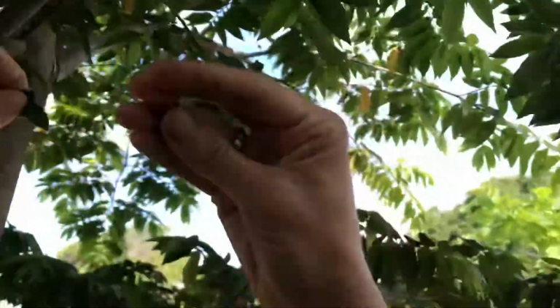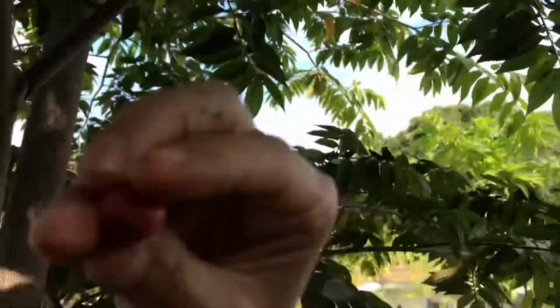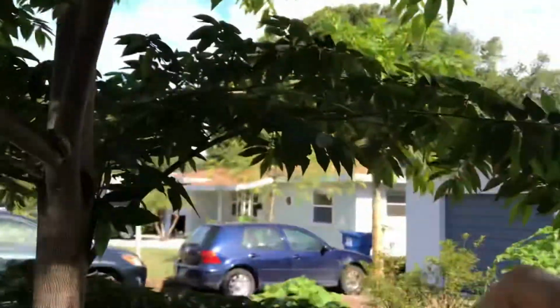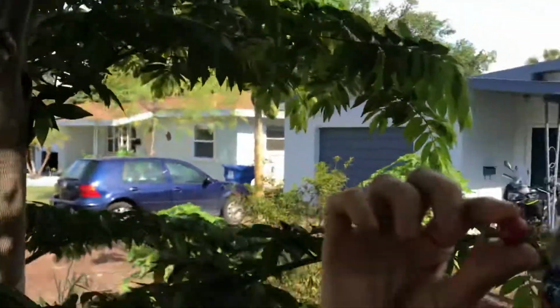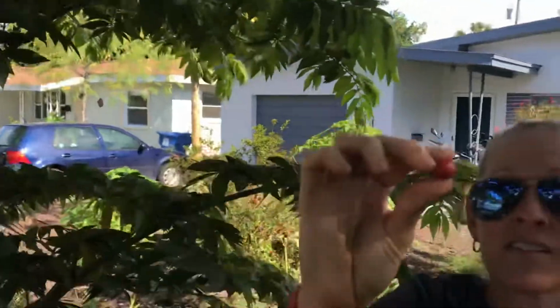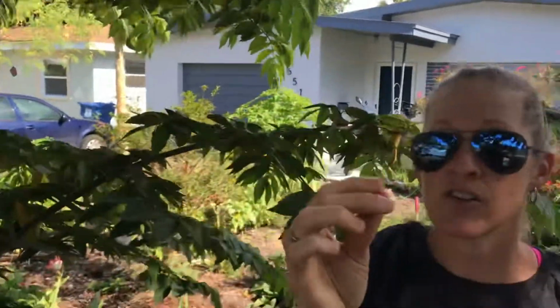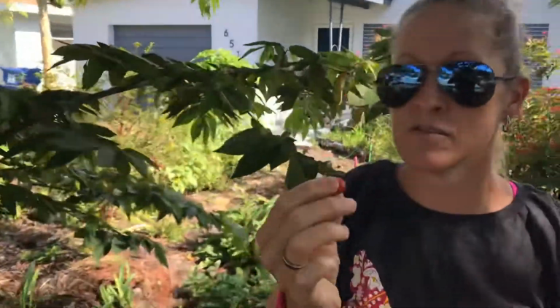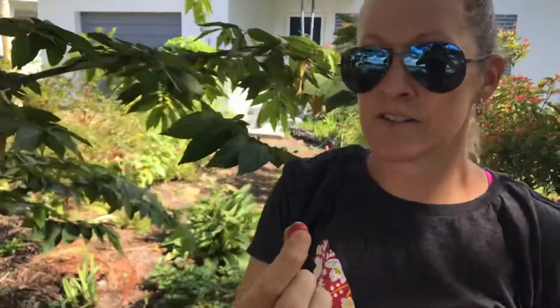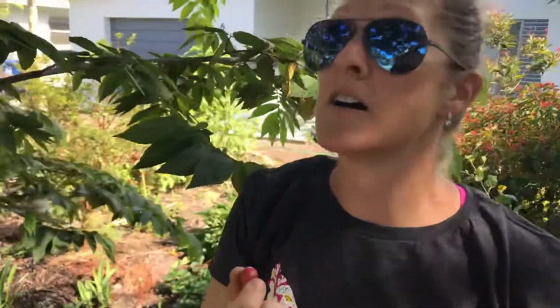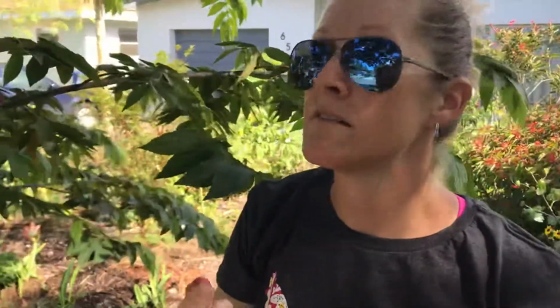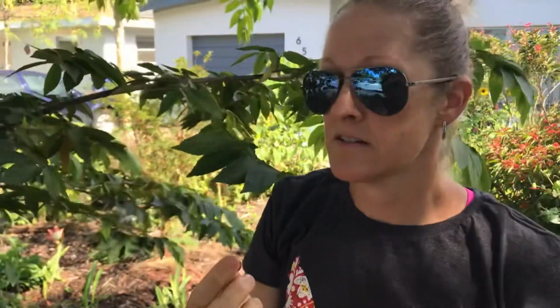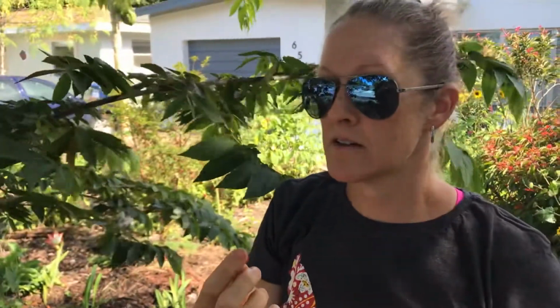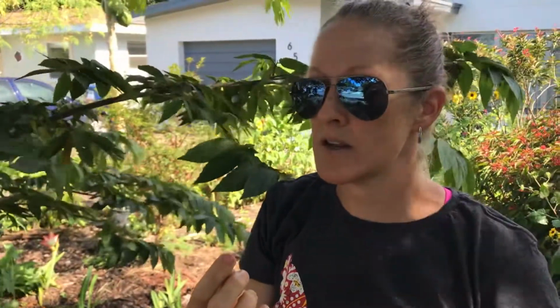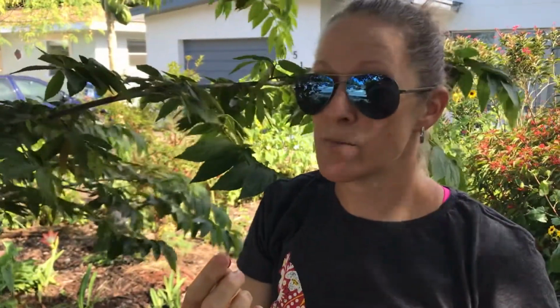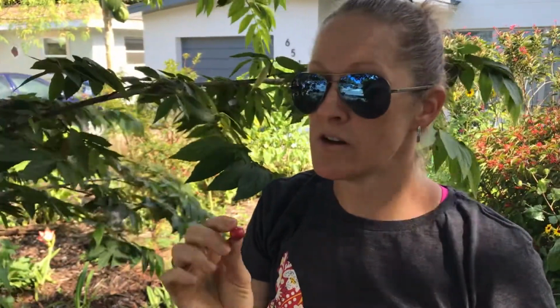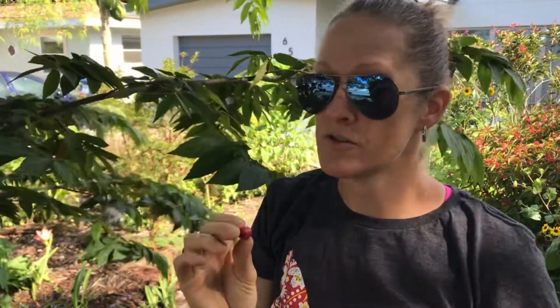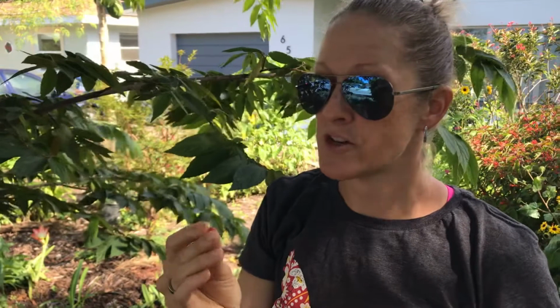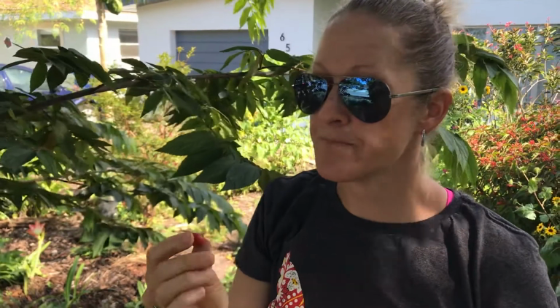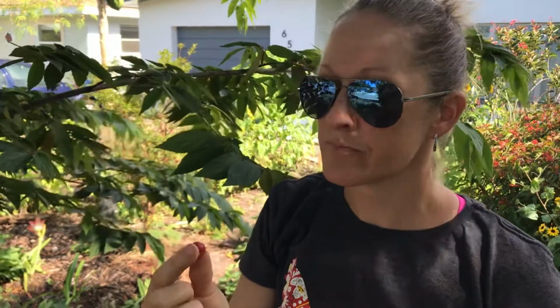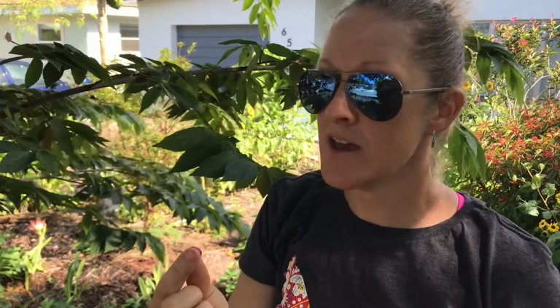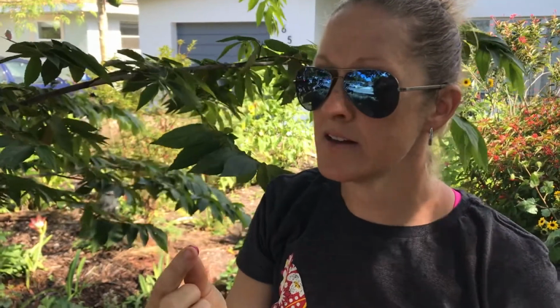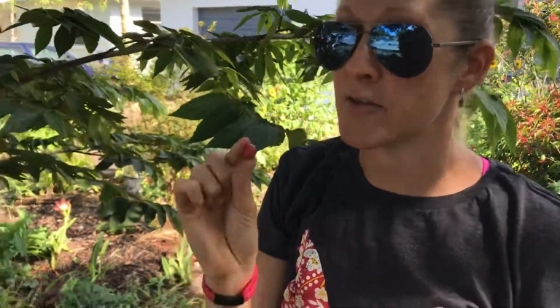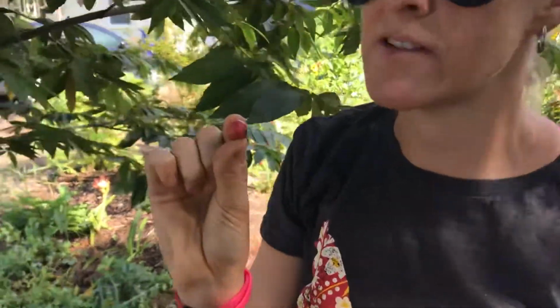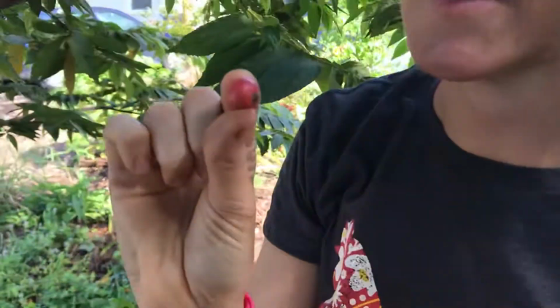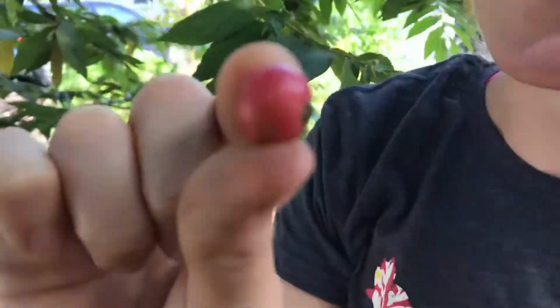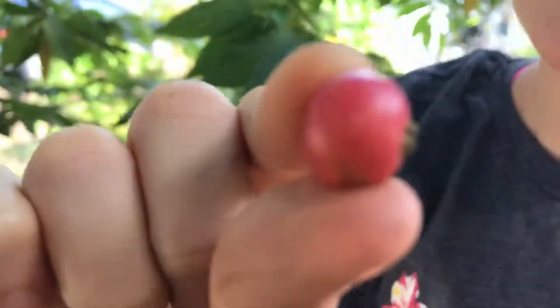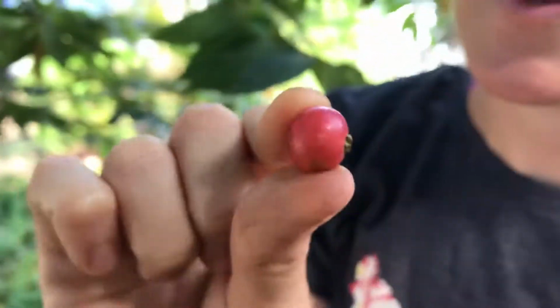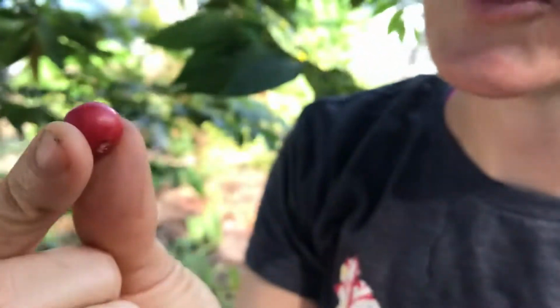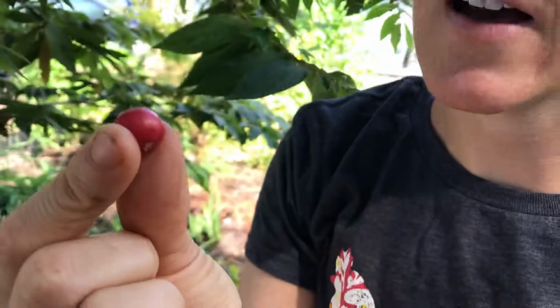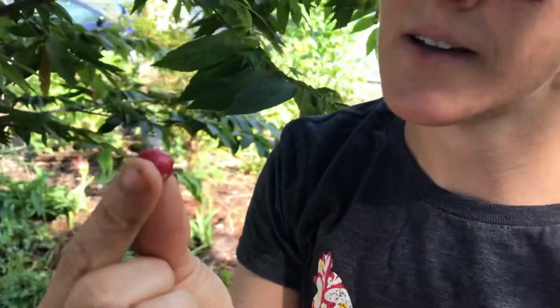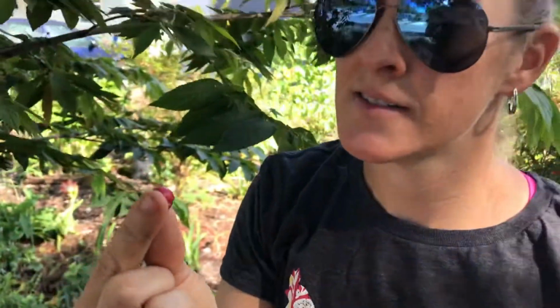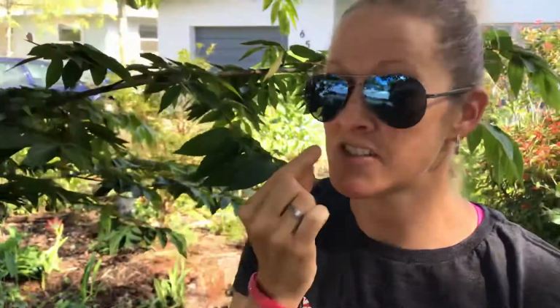Can you see it? These are these cute little fruits. Its common name is strawberry tree, also known as Jamaican cherry, and these are one of my favorites. They taste like cotton candy, and I really wish you were here to have it because it's delicious.